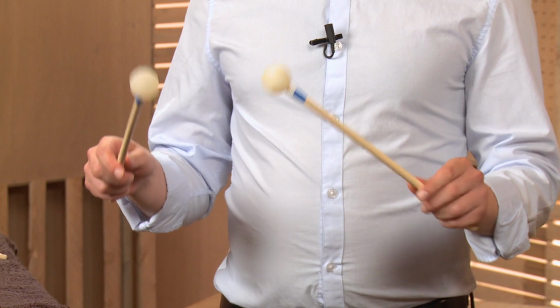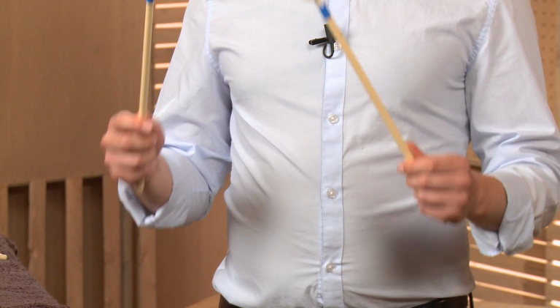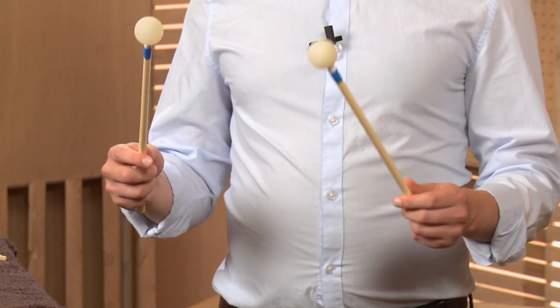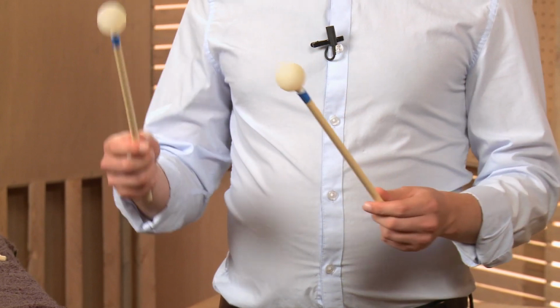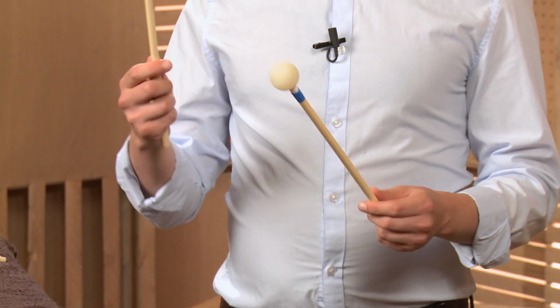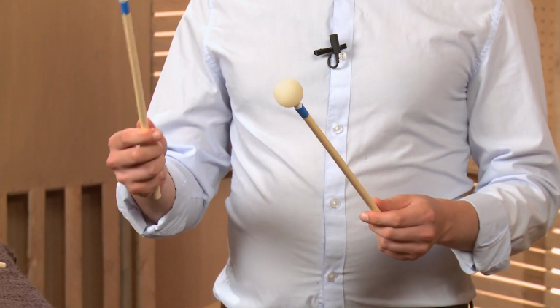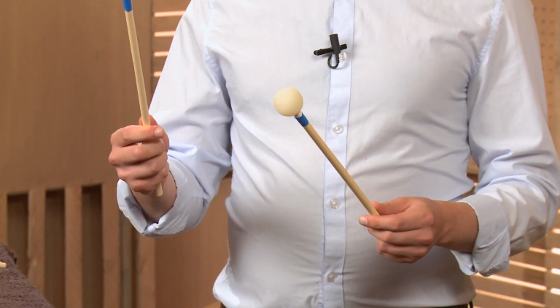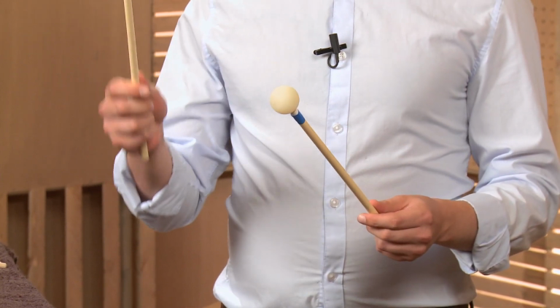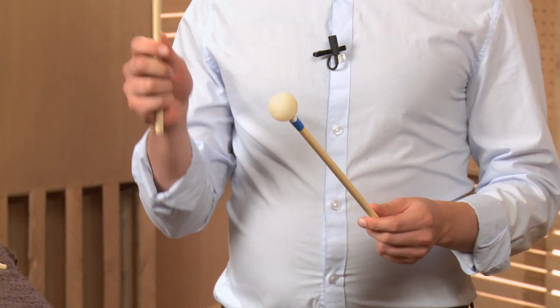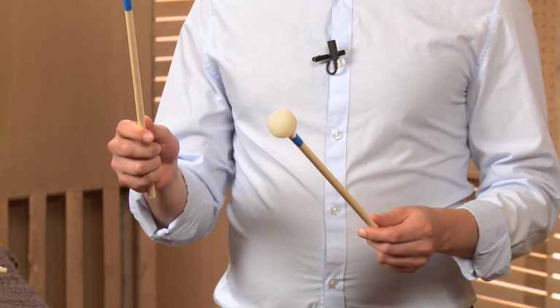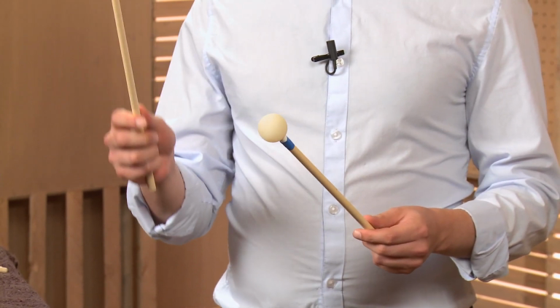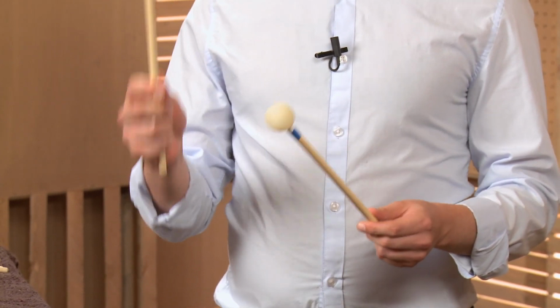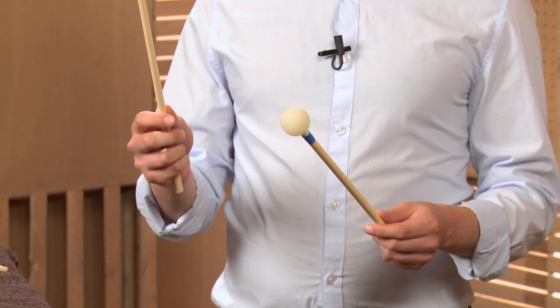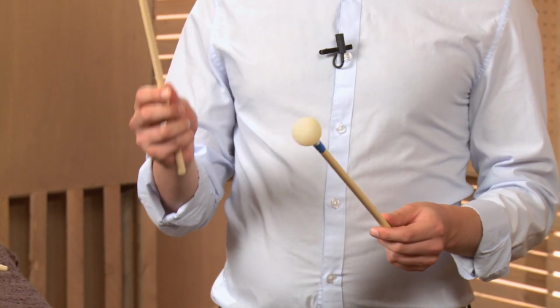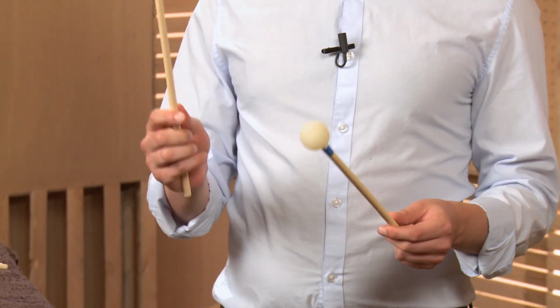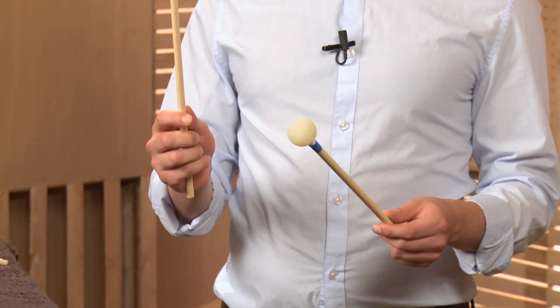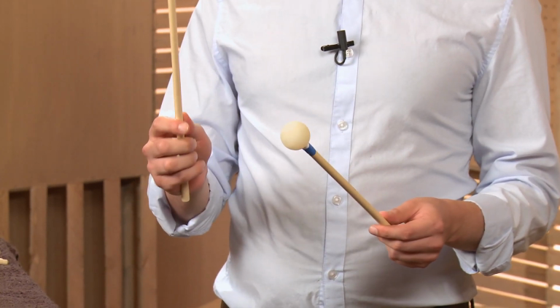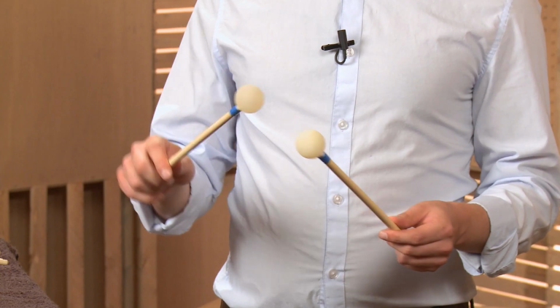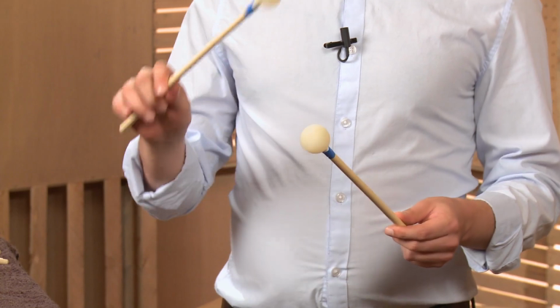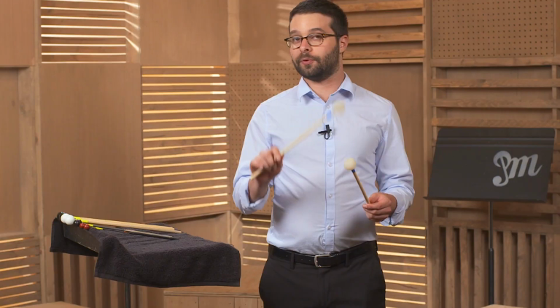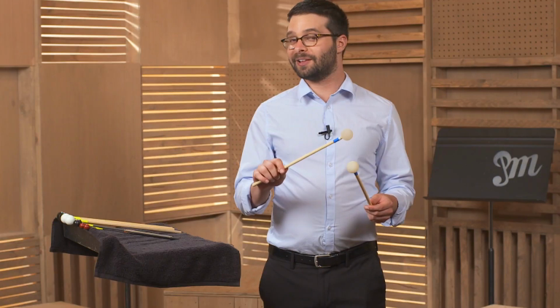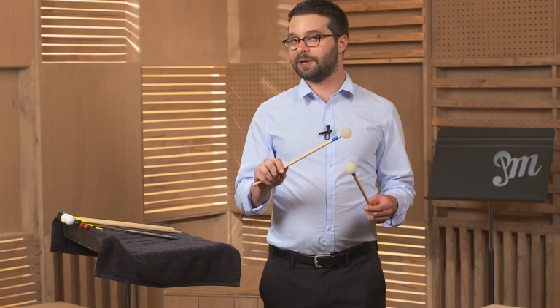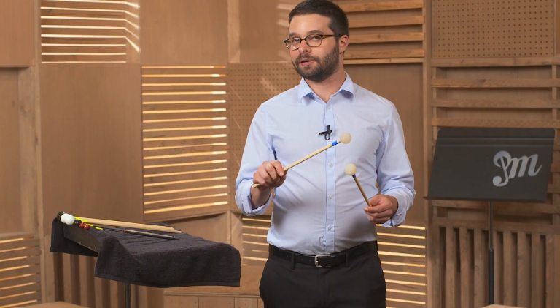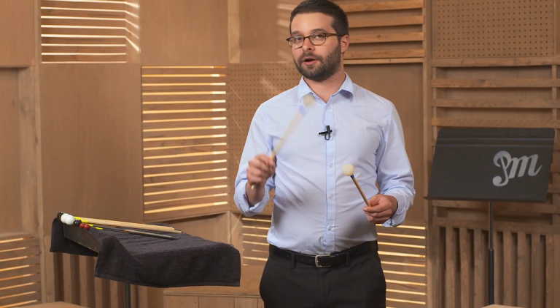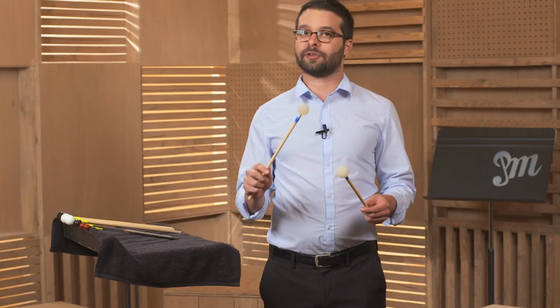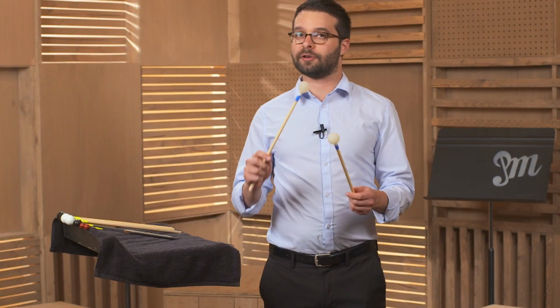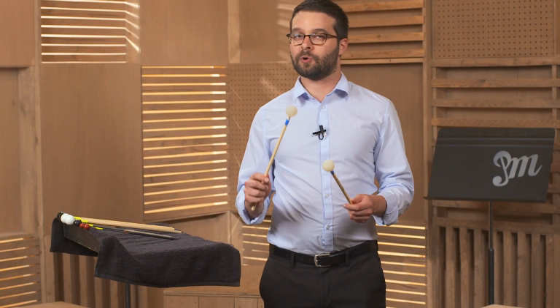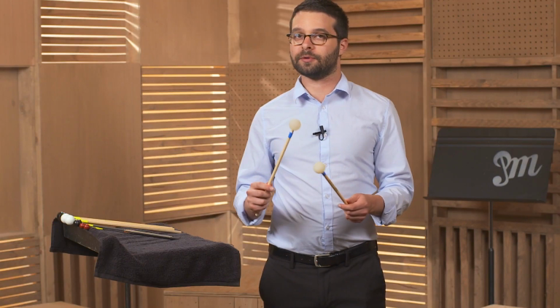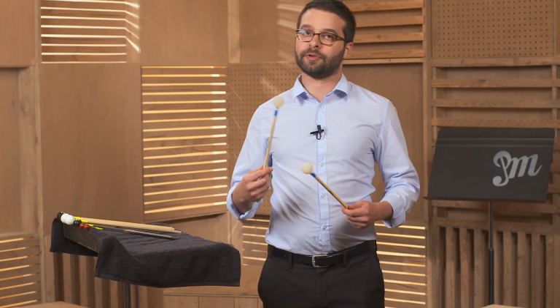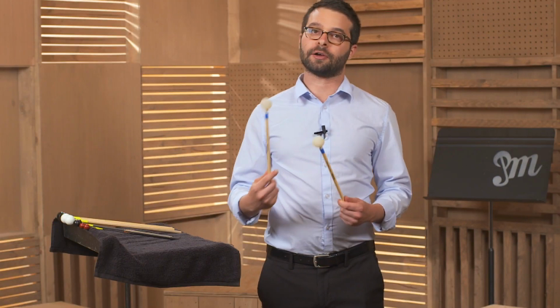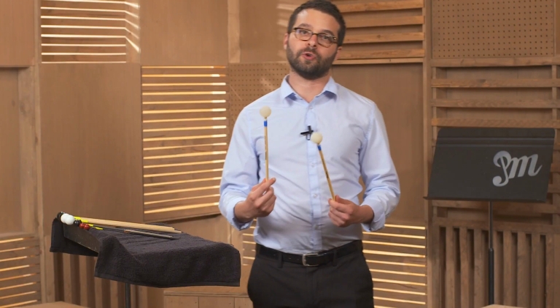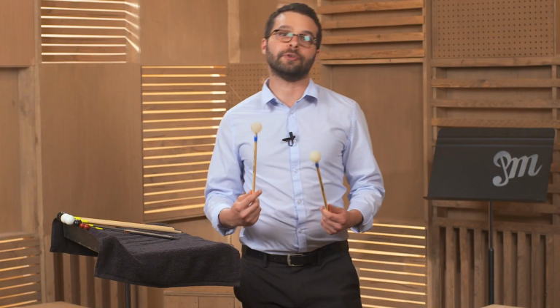The grip is from the thumb, the index, and the middle finger. The ring and the pinky are just there to support it, but they're not controlling the grip.